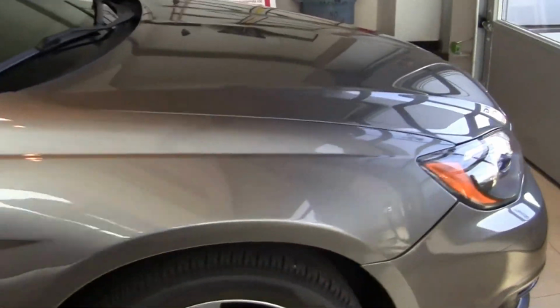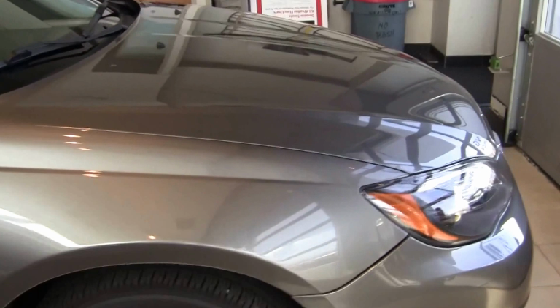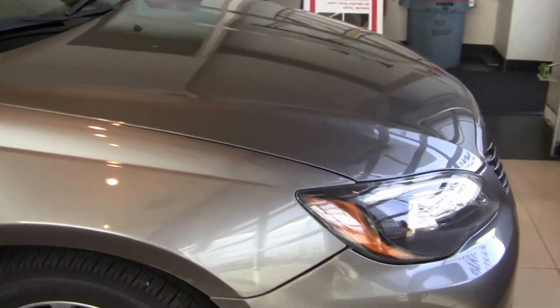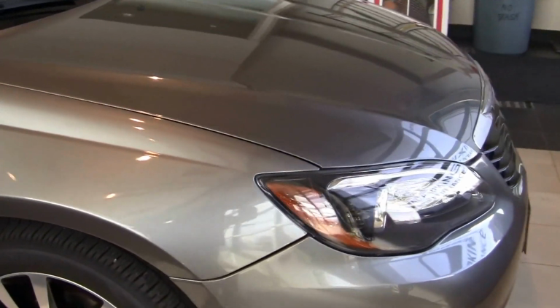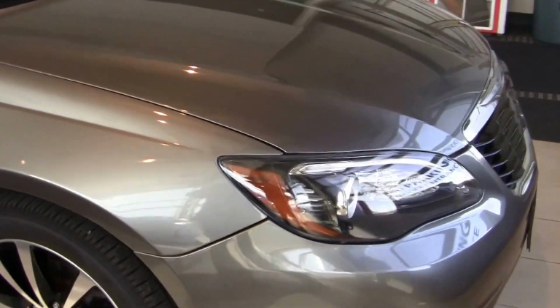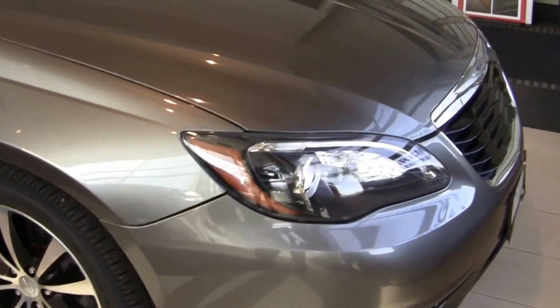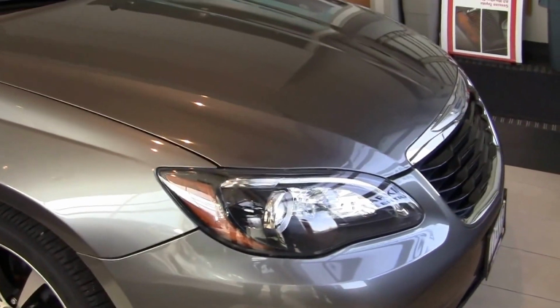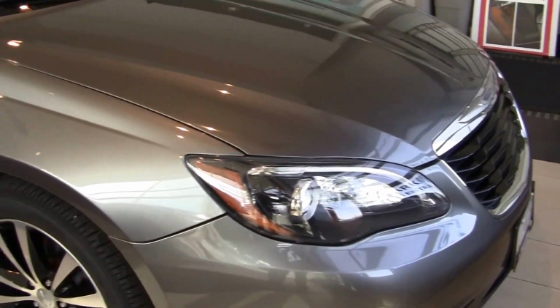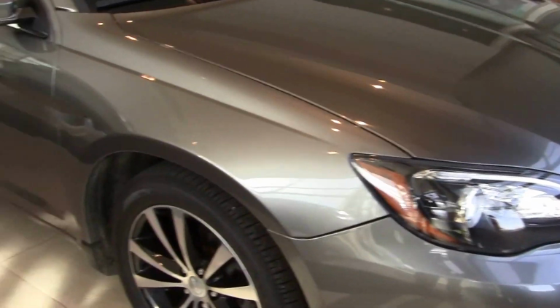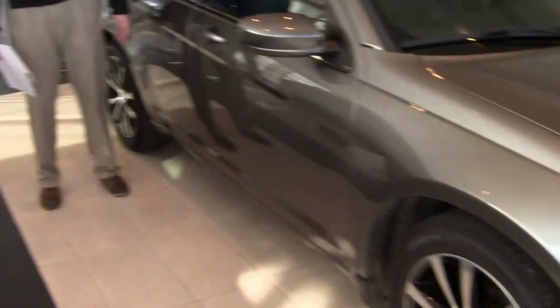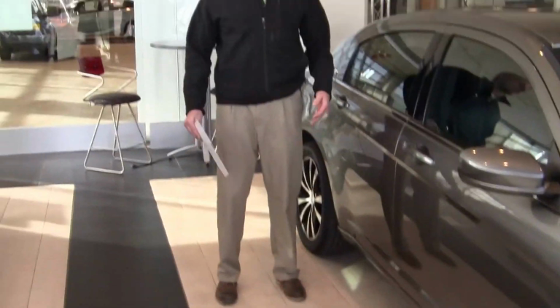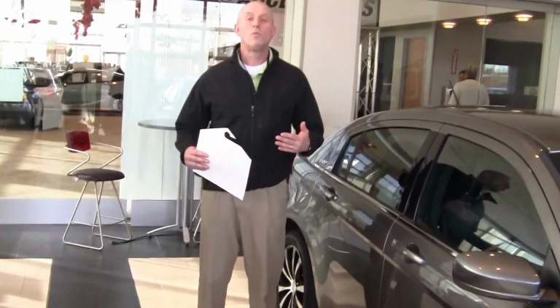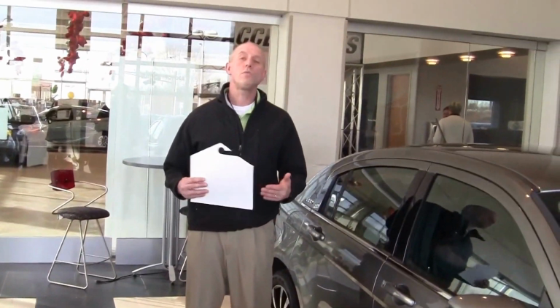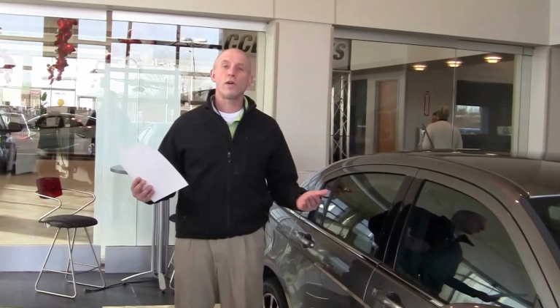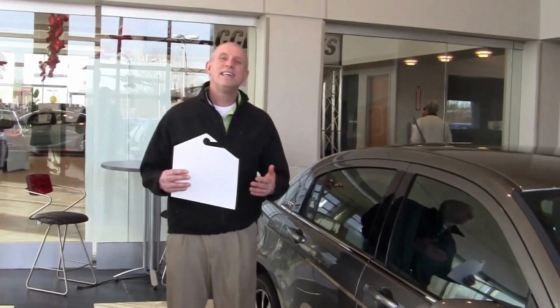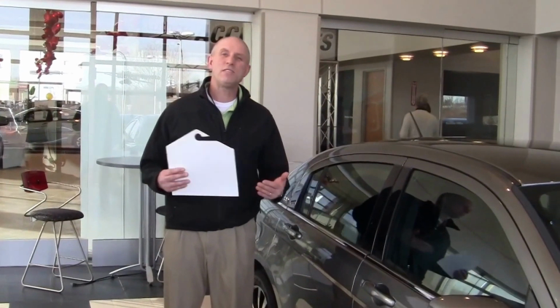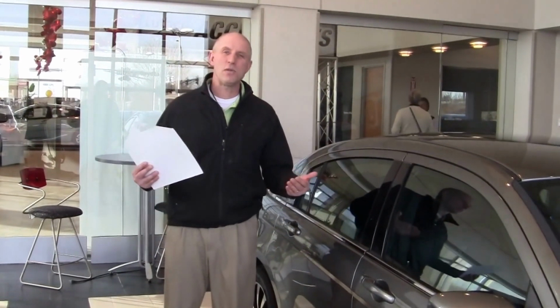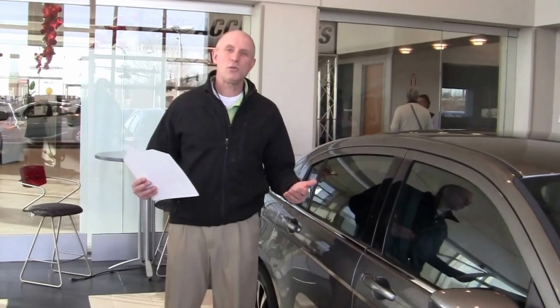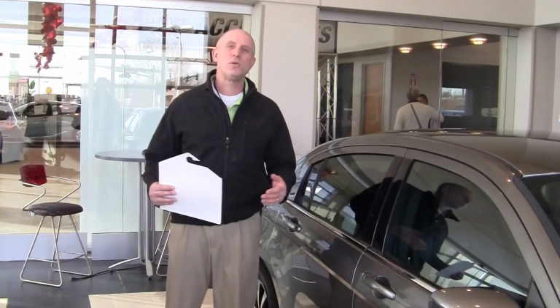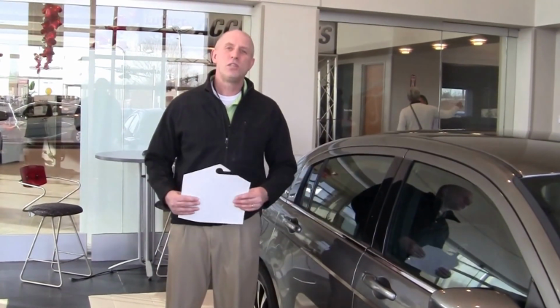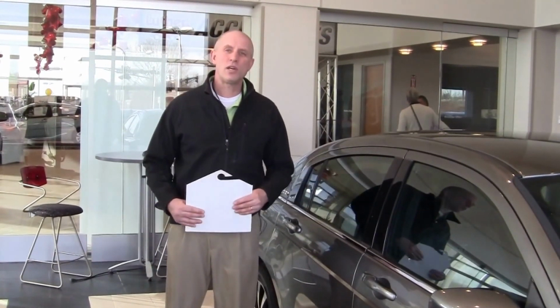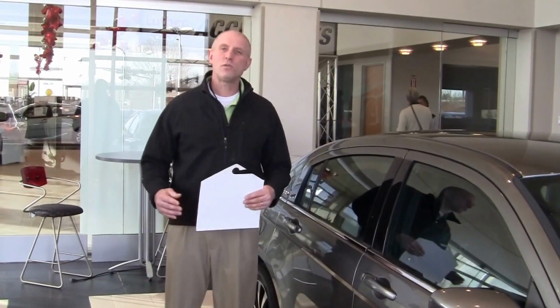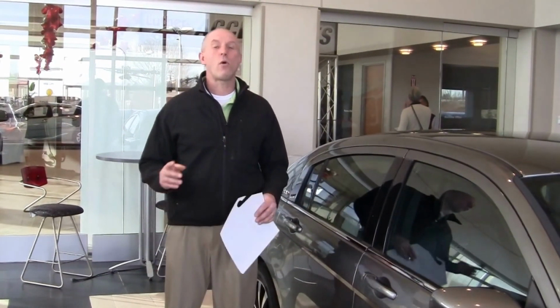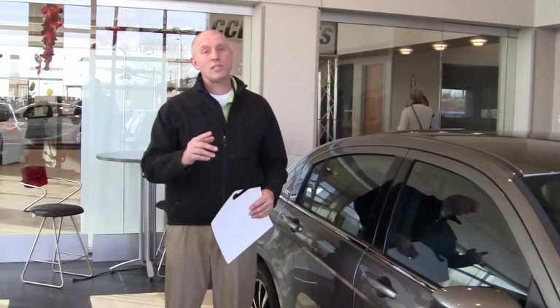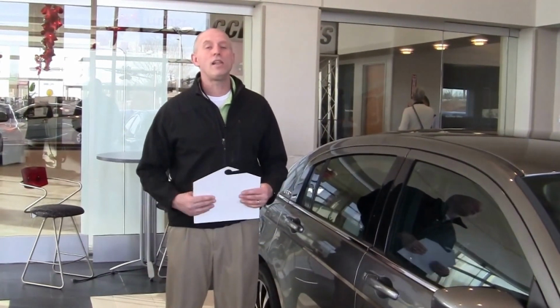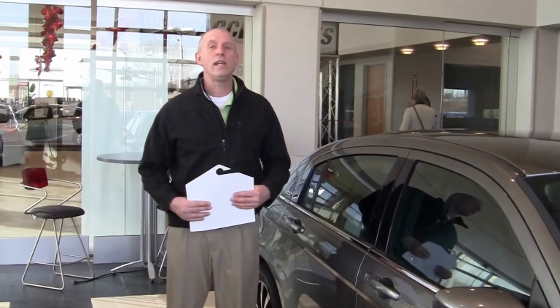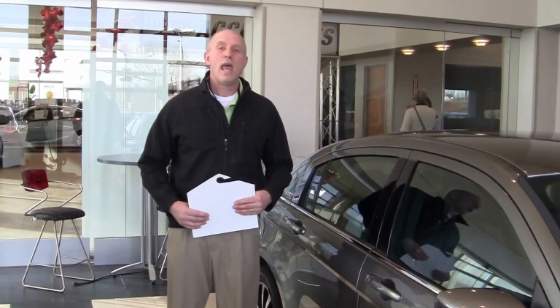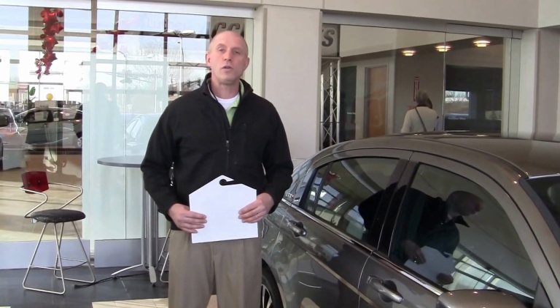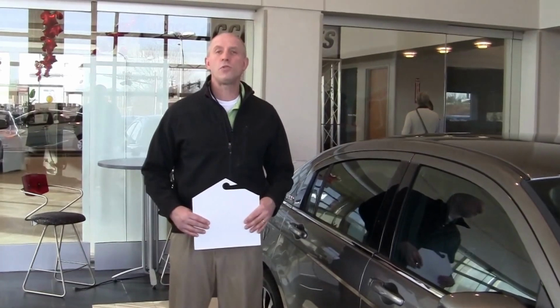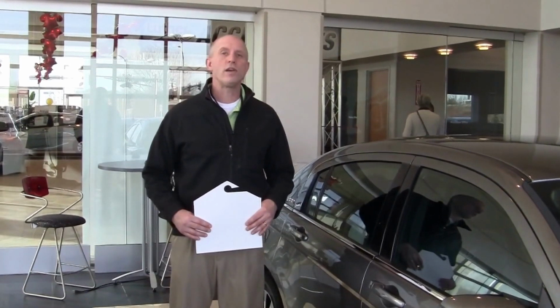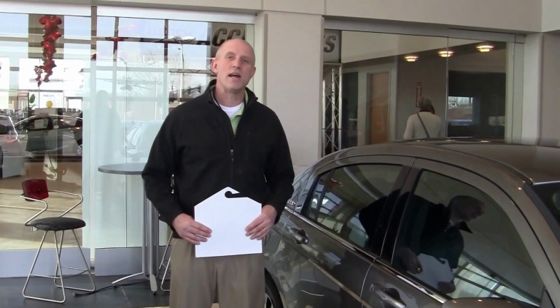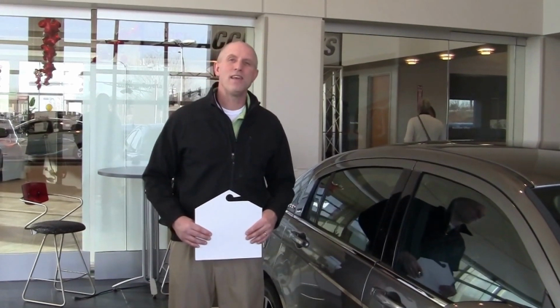That's a lot of car for that money, folks. Any questions, please give us a call — Rudy Luther Toyota, 763-222-2020, or catch us online at RudyLutherToyota.com. Thanks.